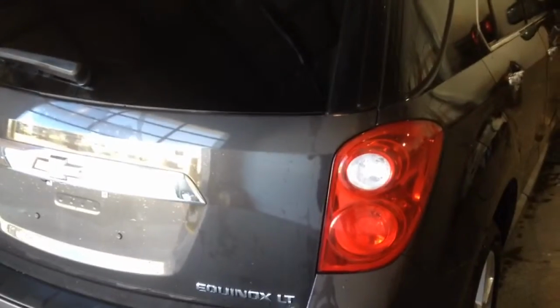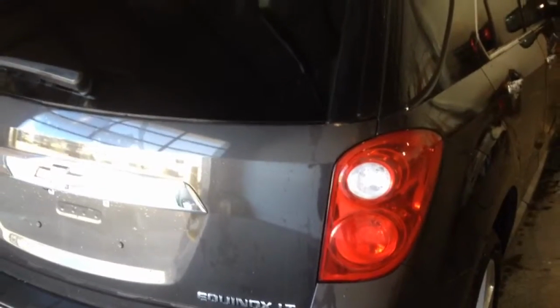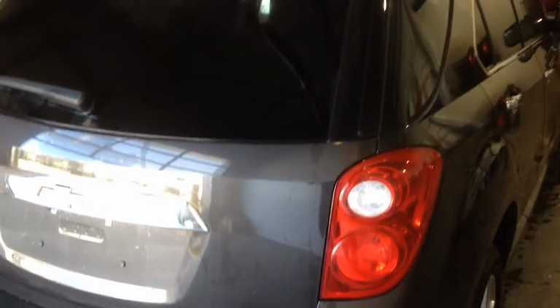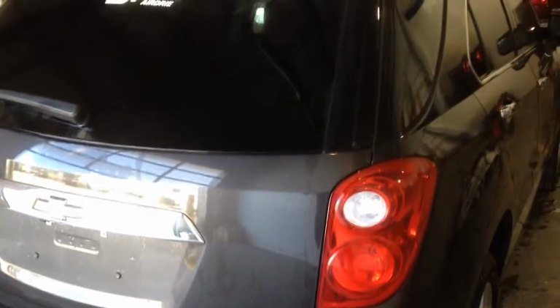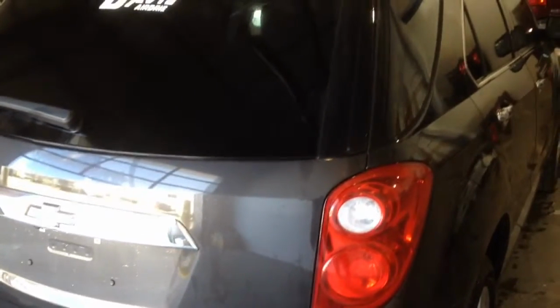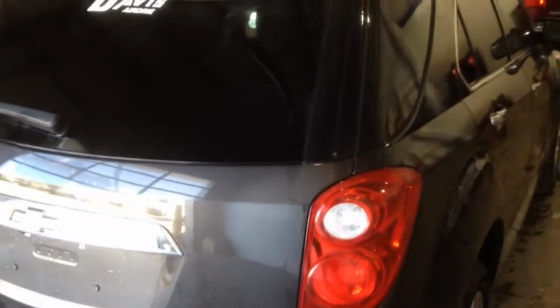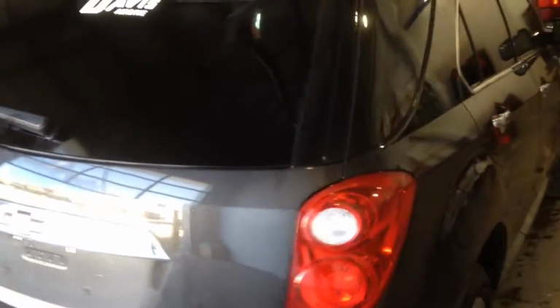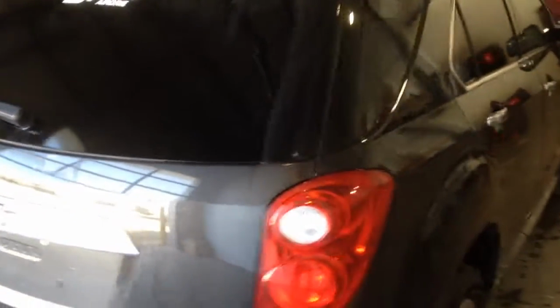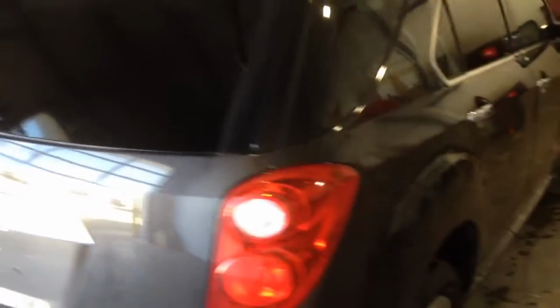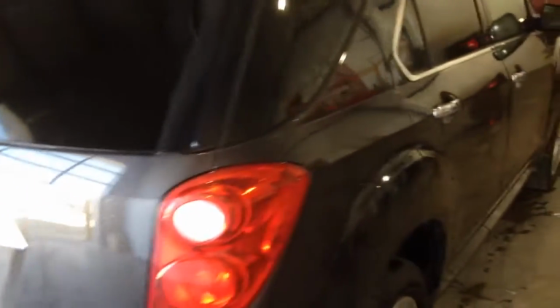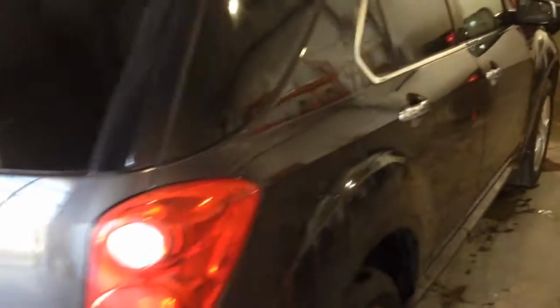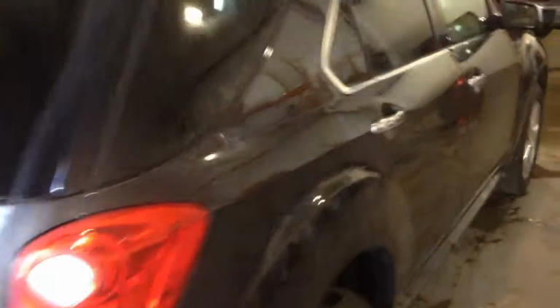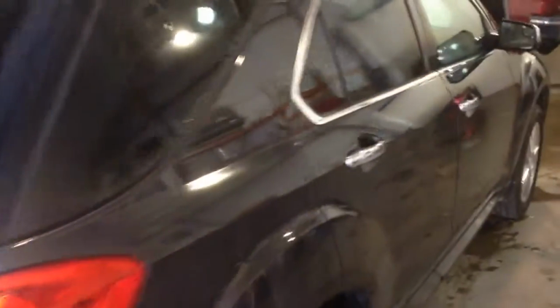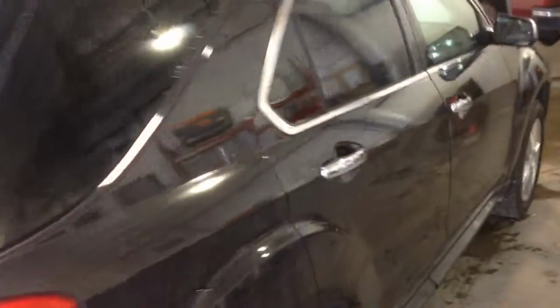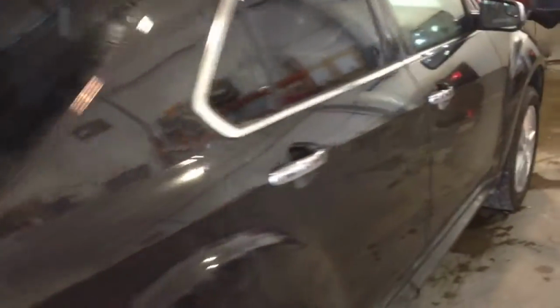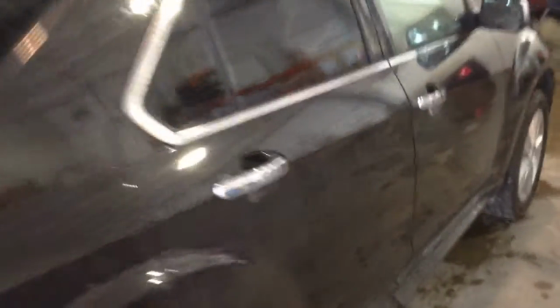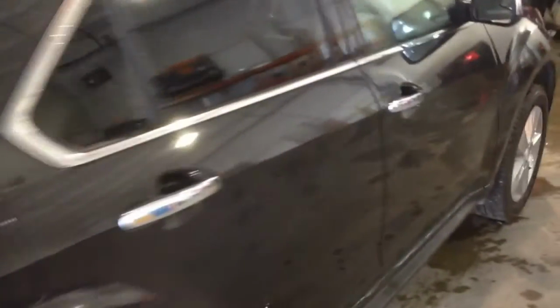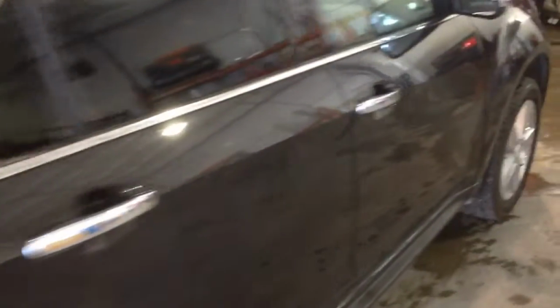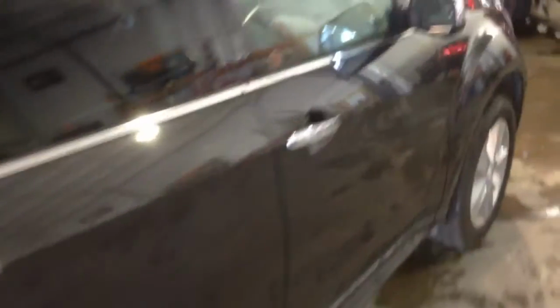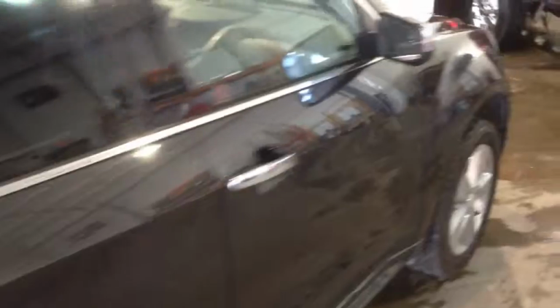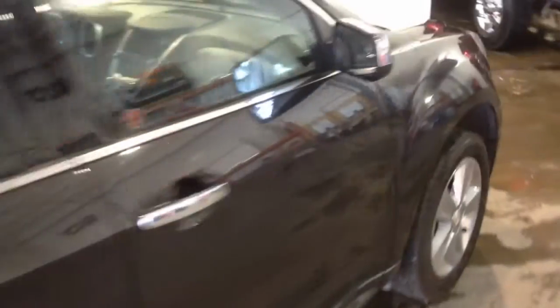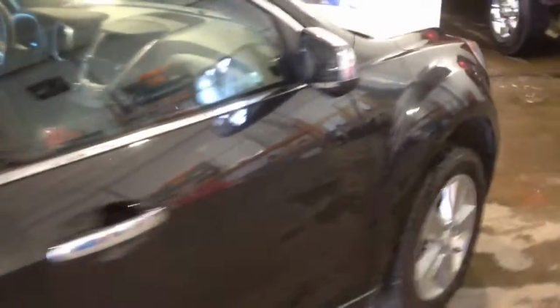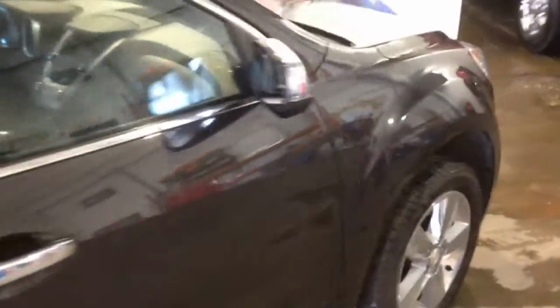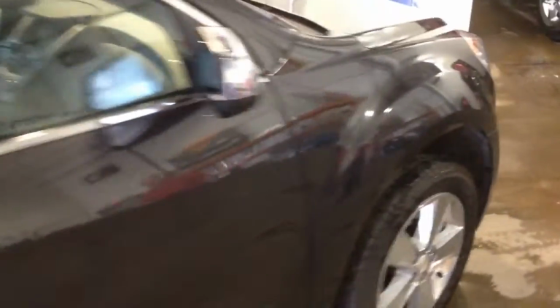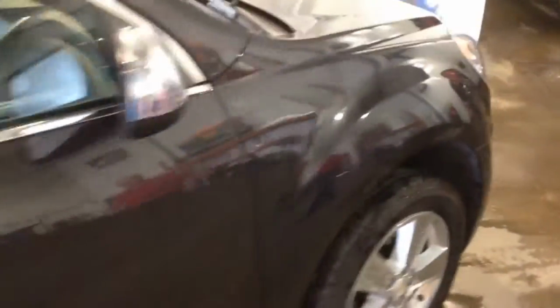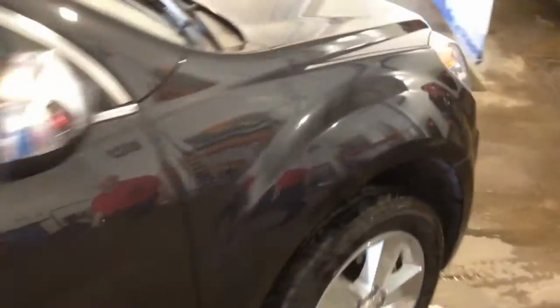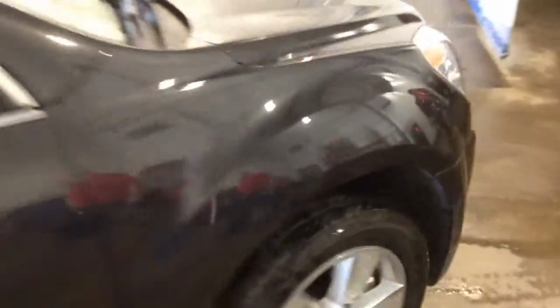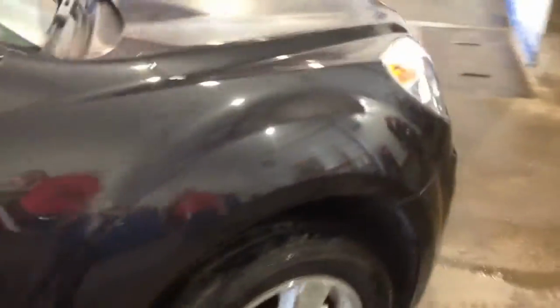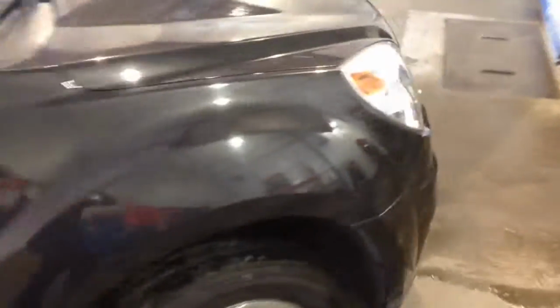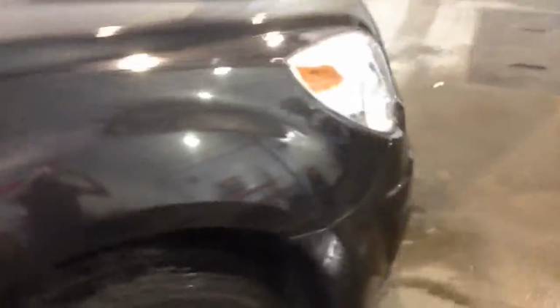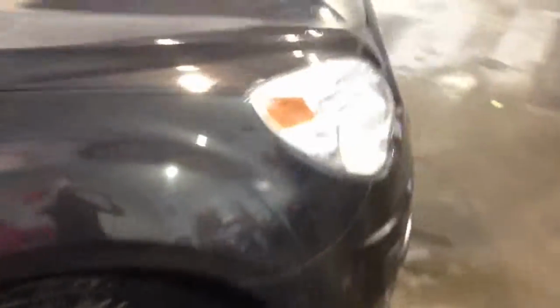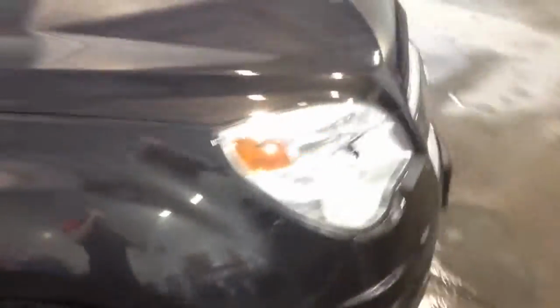It also has all wheel drive and loads of cargo space. Give us a call down at Davis Chevrolet and book your test drive today.